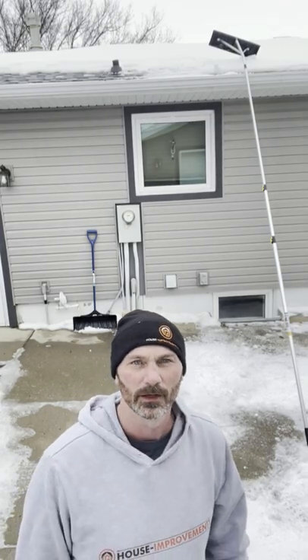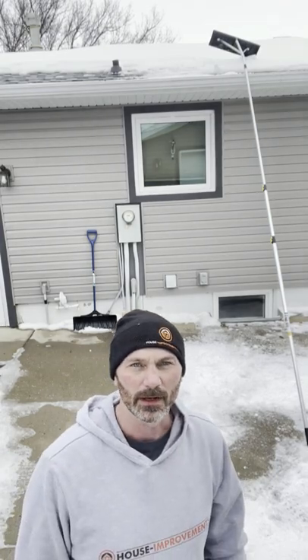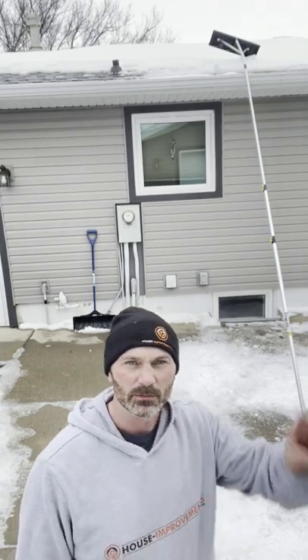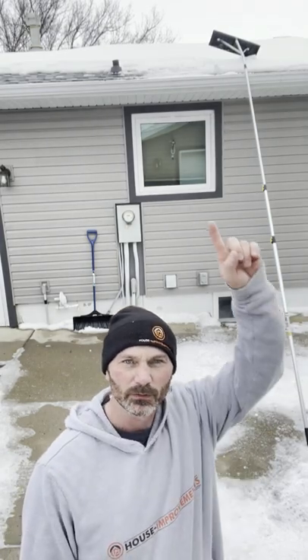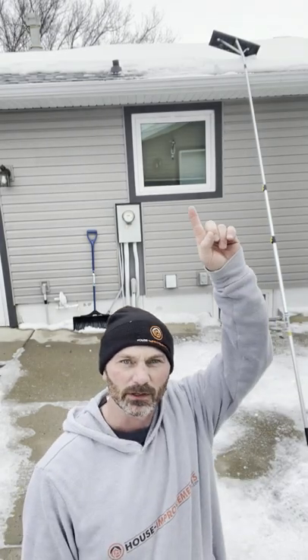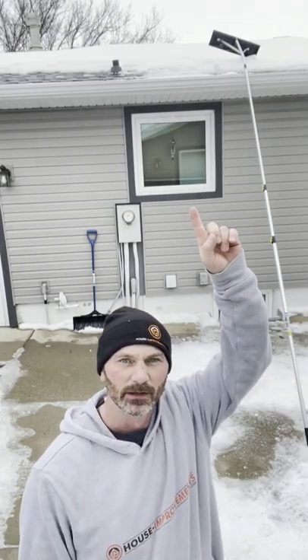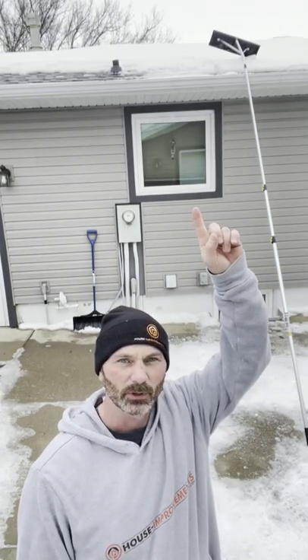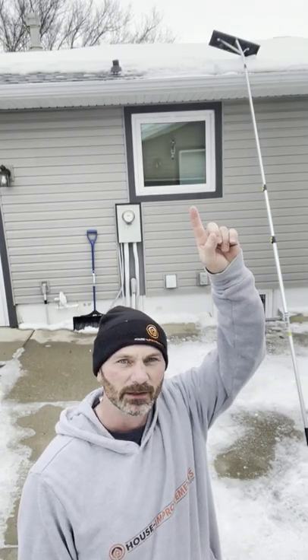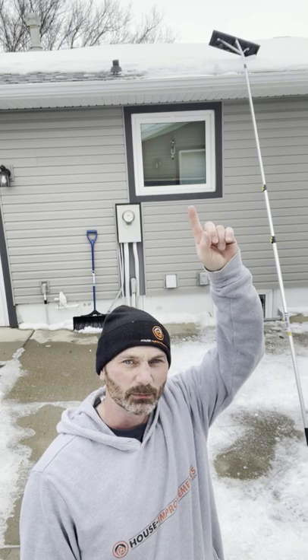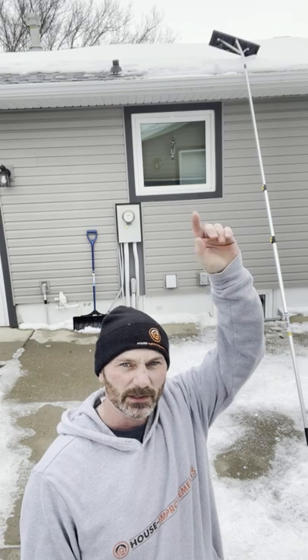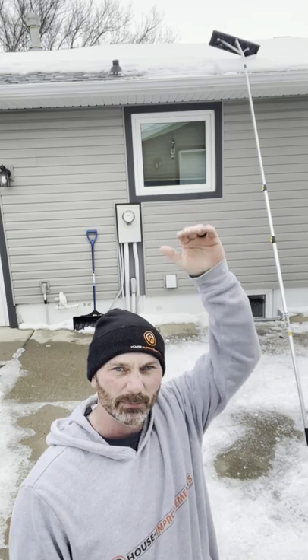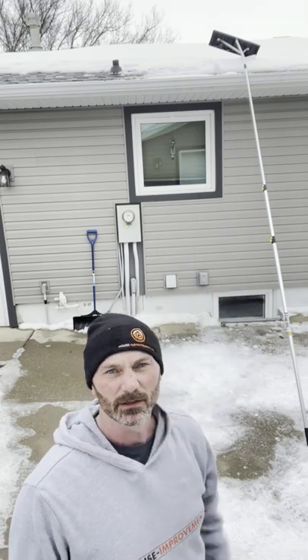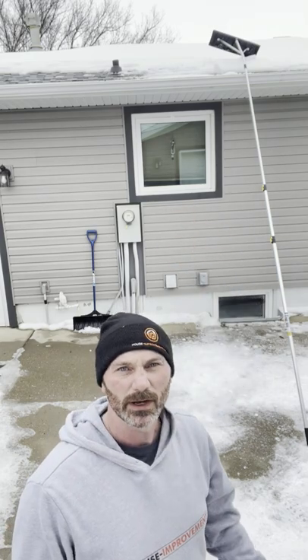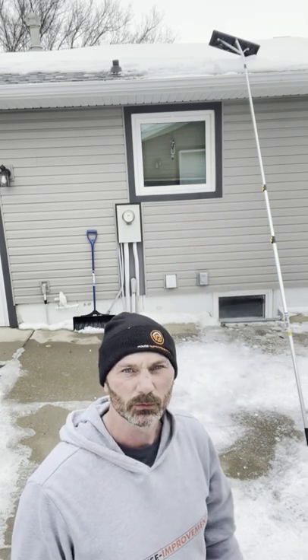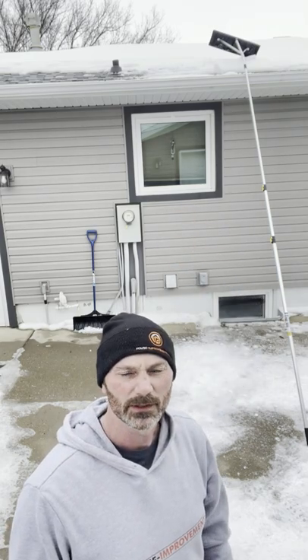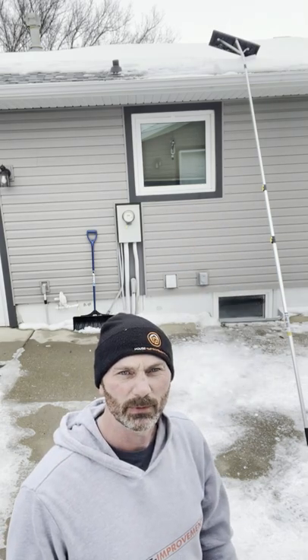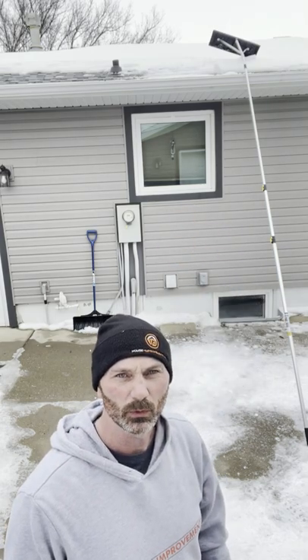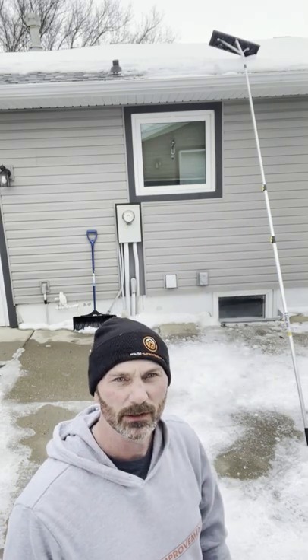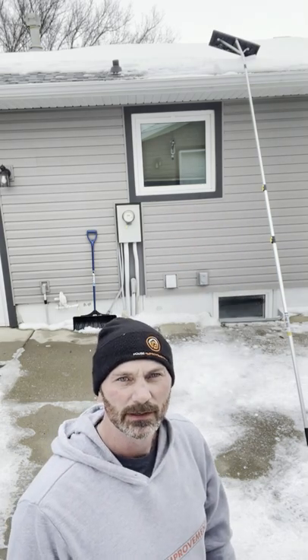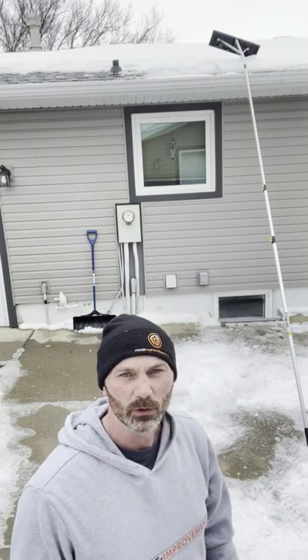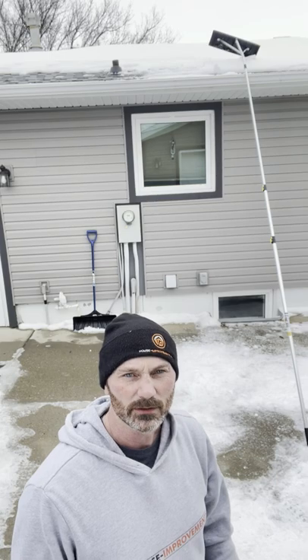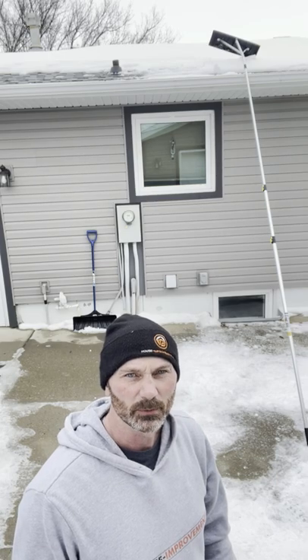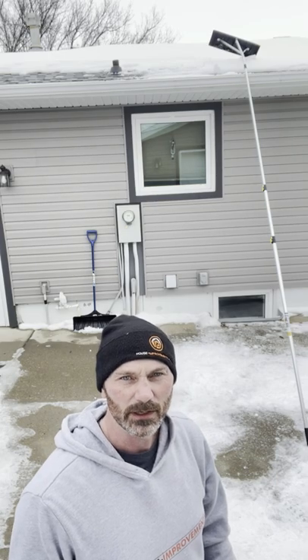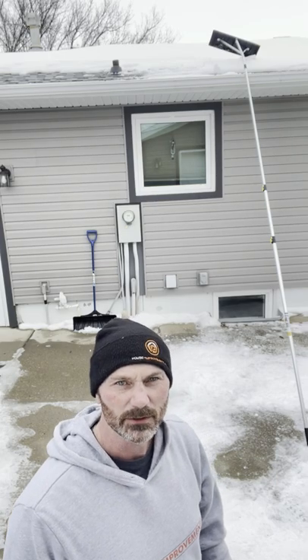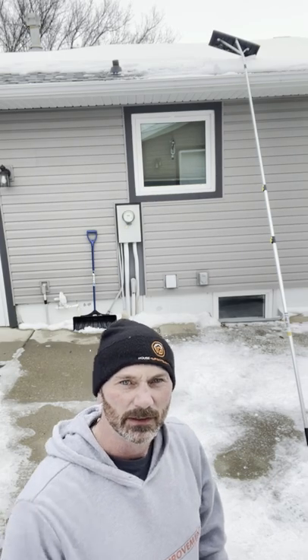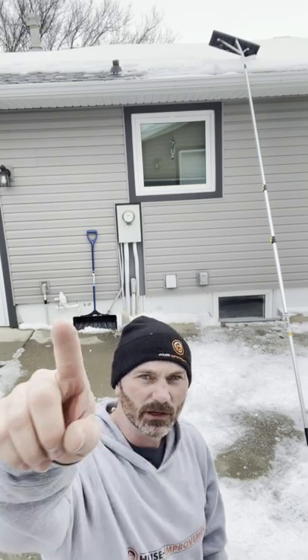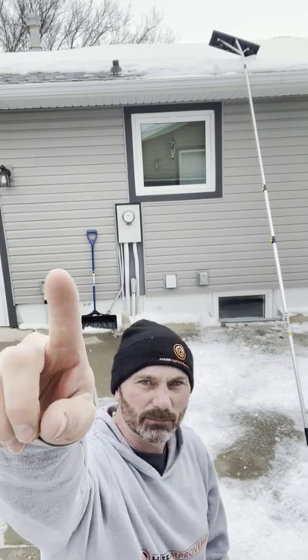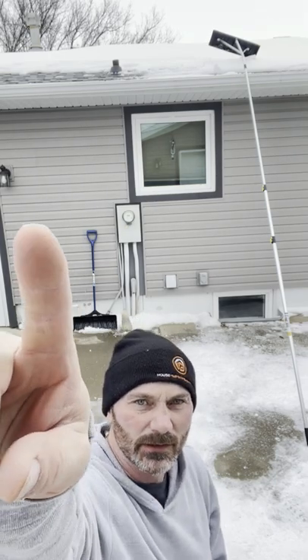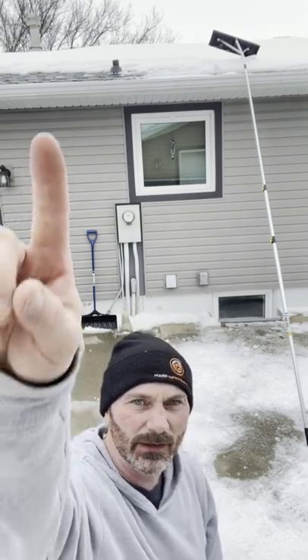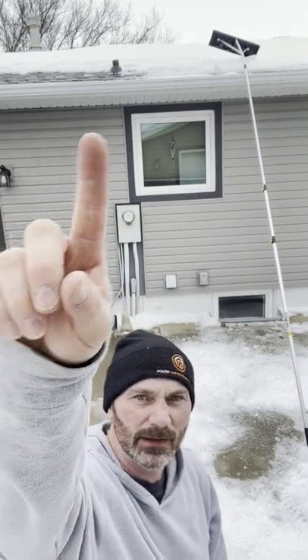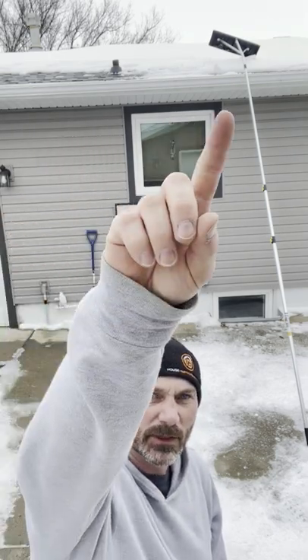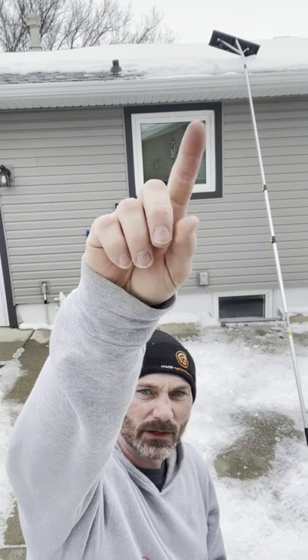Help prevent ice dams on your roof this winter and spring. Remove the ice back past the overhang of your roof, at least a foot past where the walls are, and it'll go a long ways to helping prevent ice dams. You can see I already did part of it. Now I'm going to do this side.